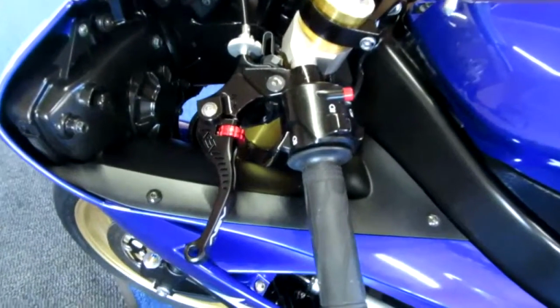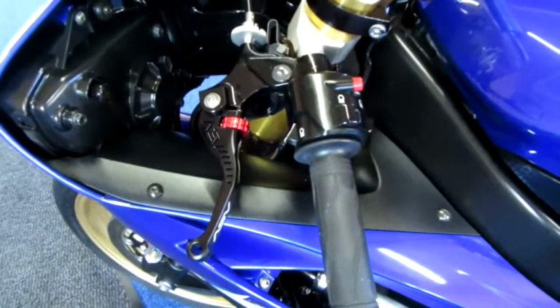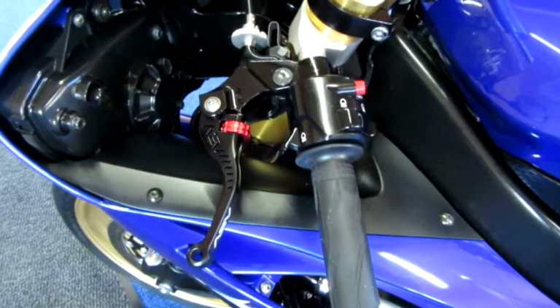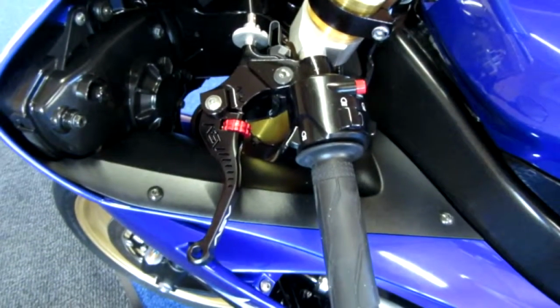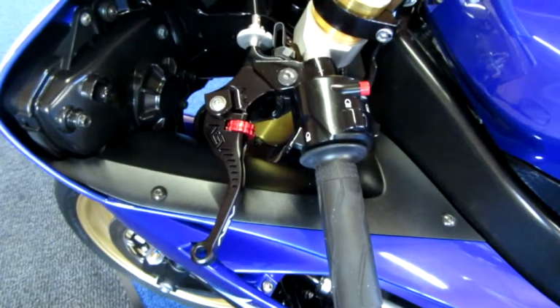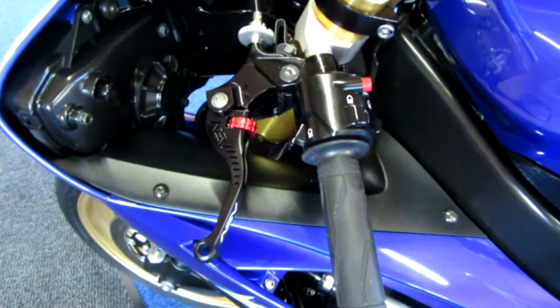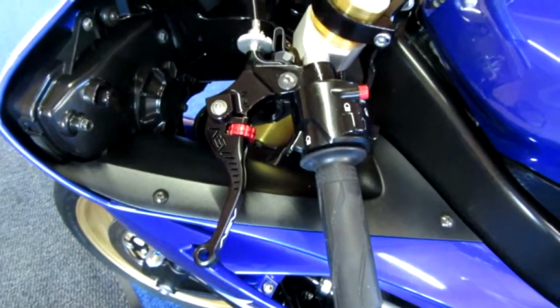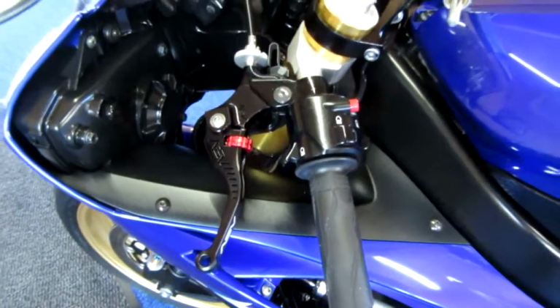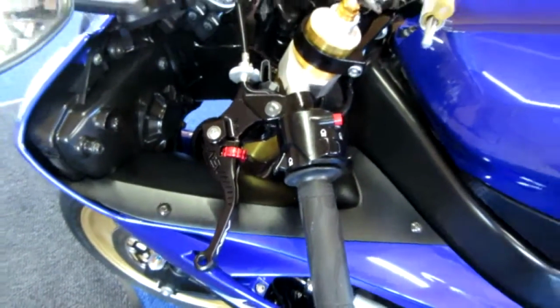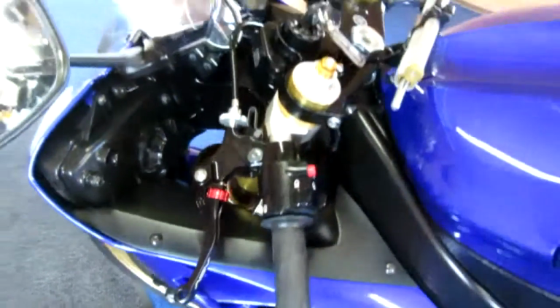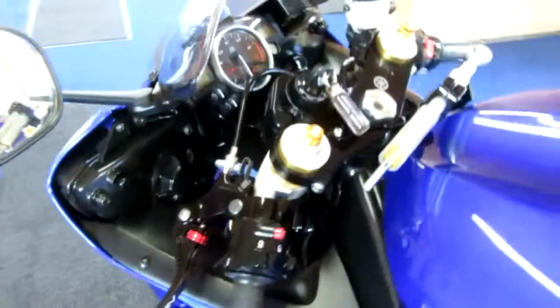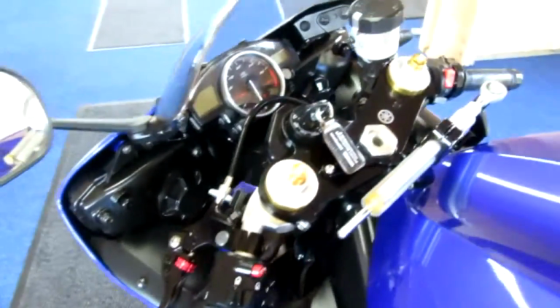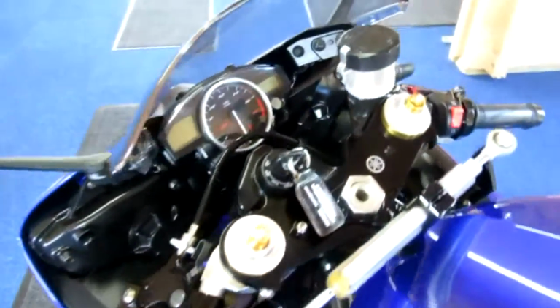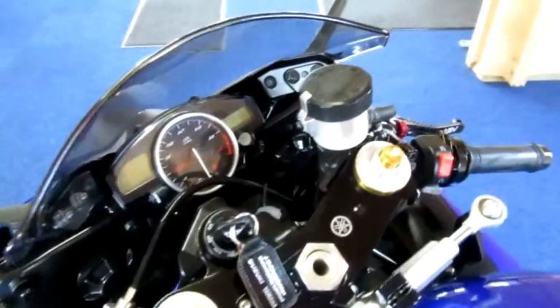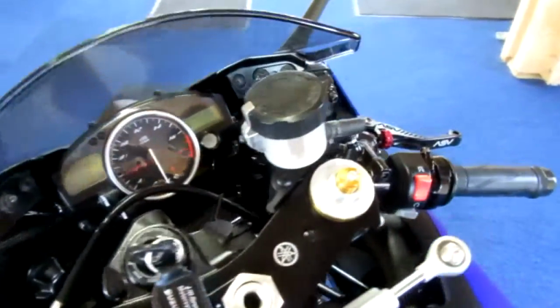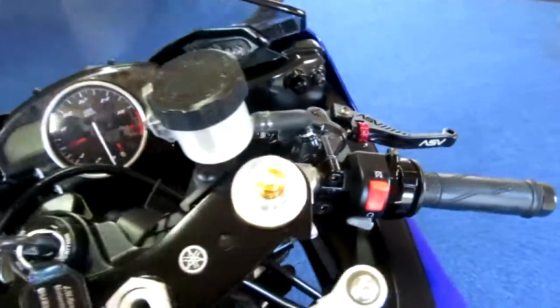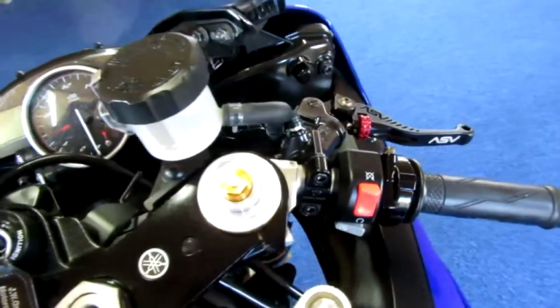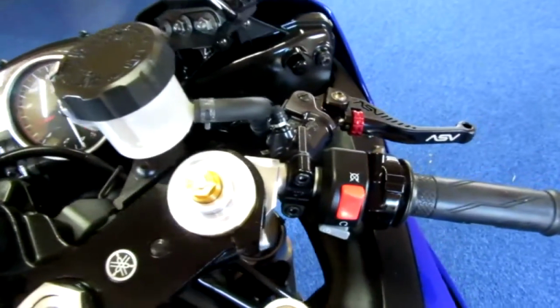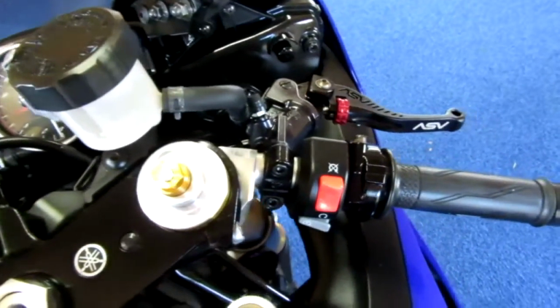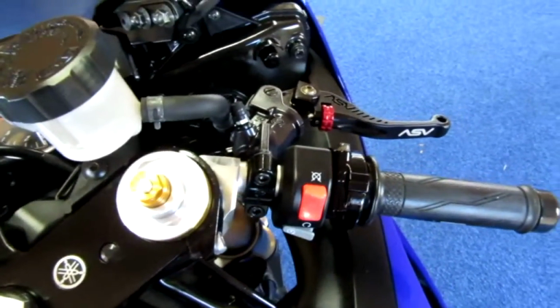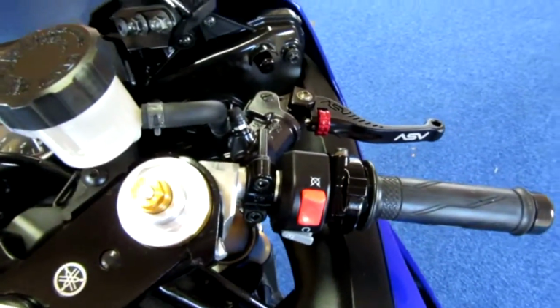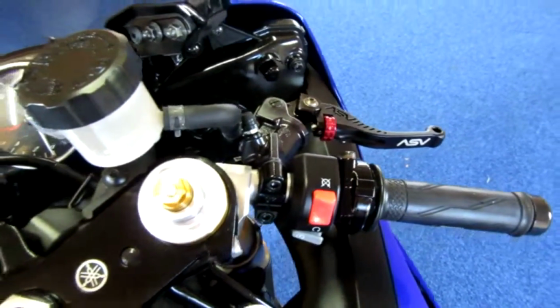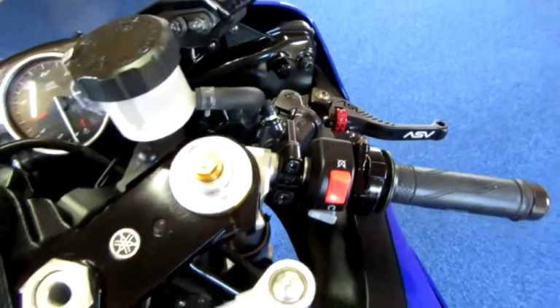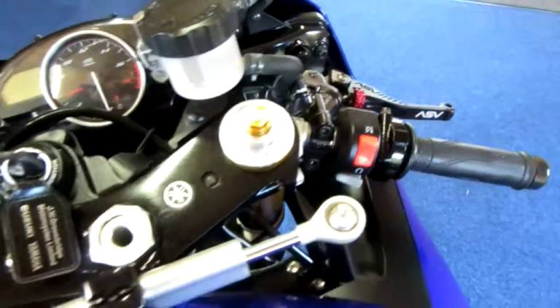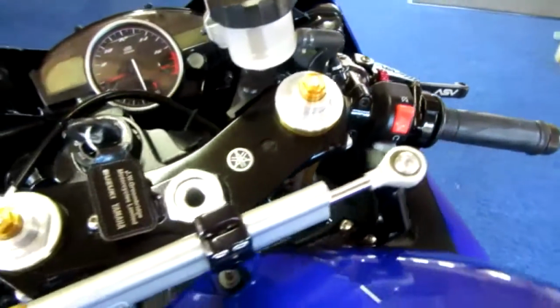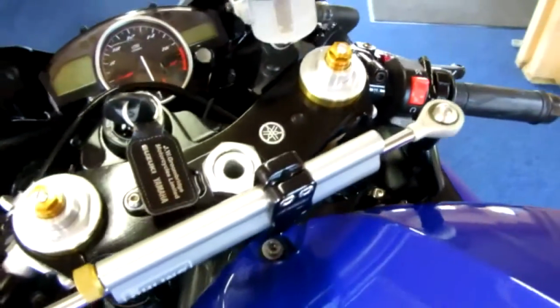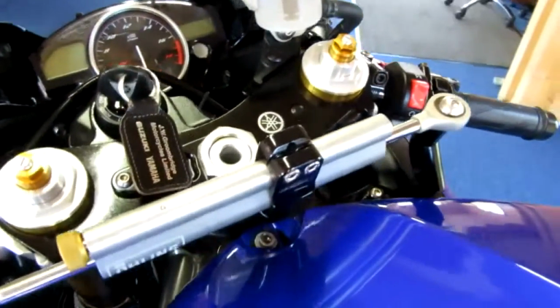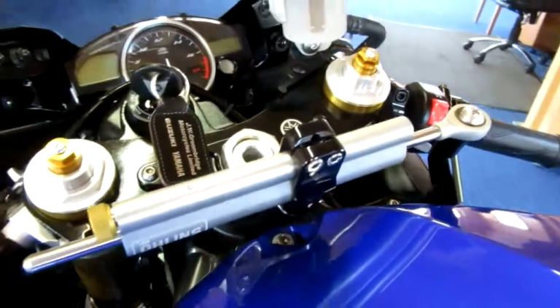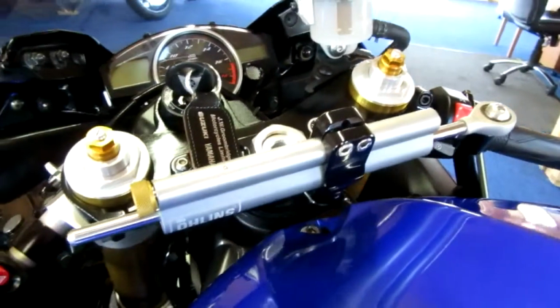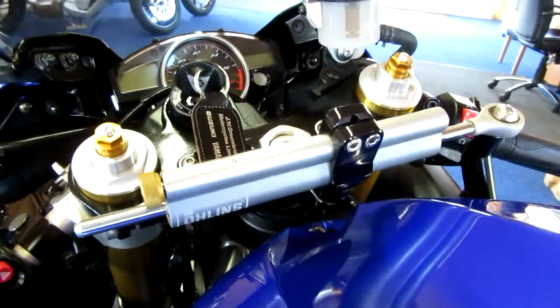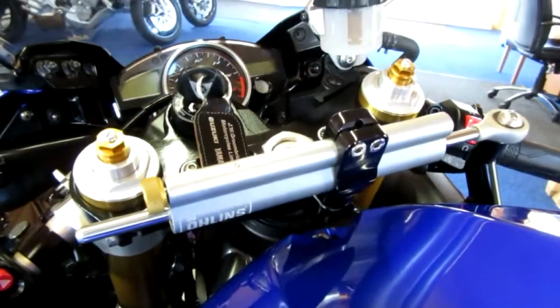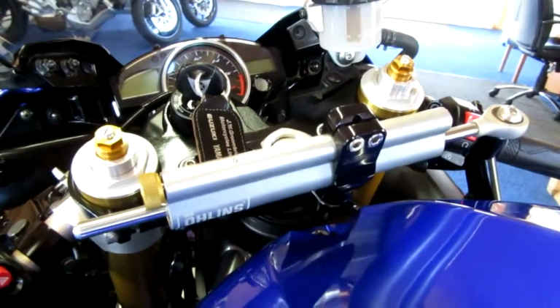You can see we've got adjustable ASV levers — clutch and brake — and a really nice quality Öhlins steering damper.